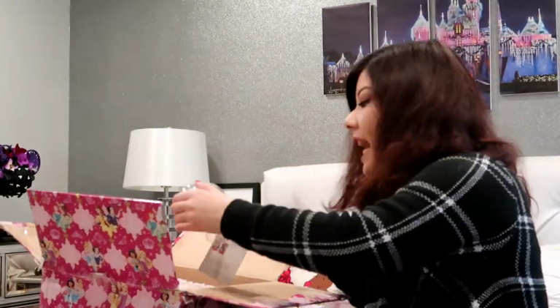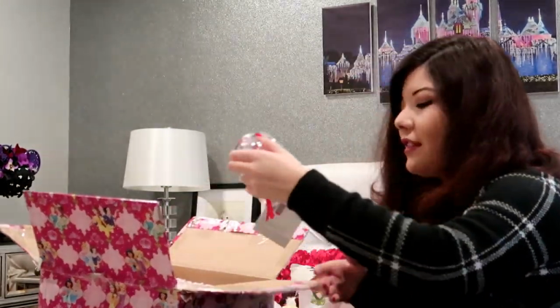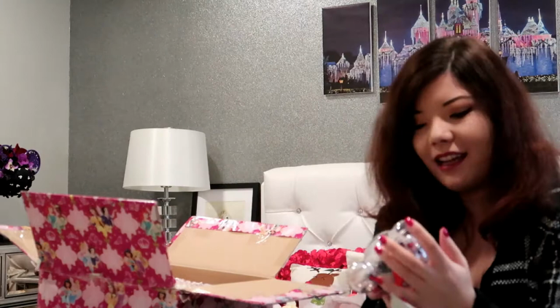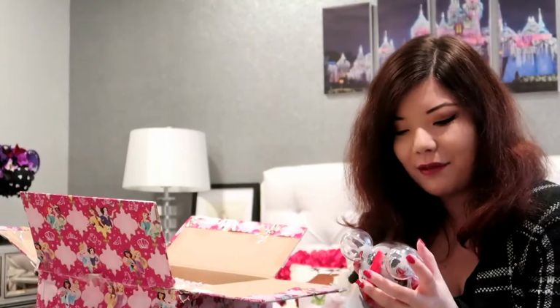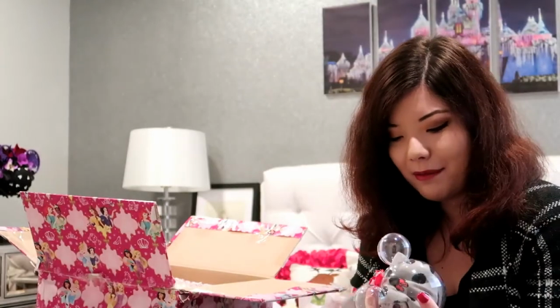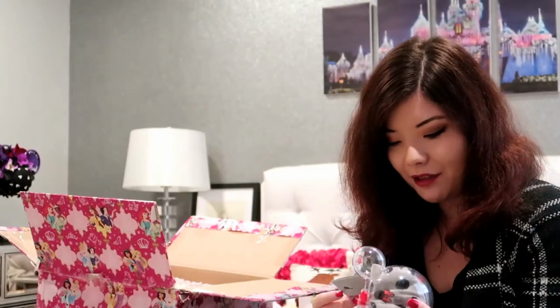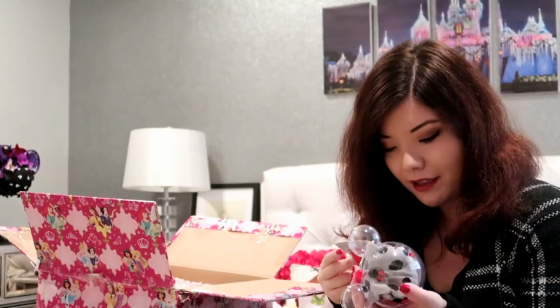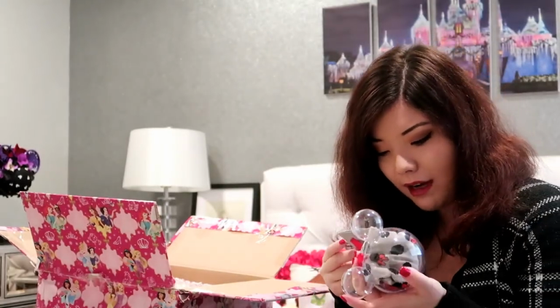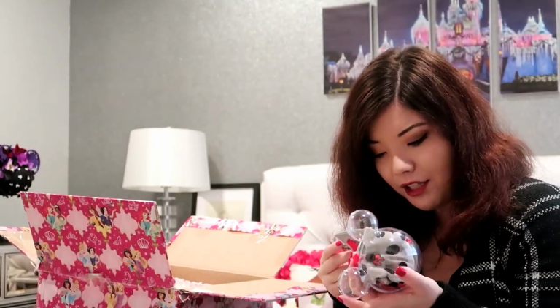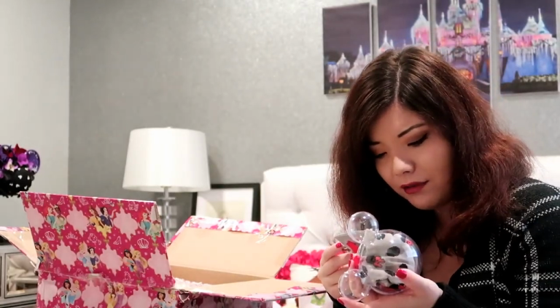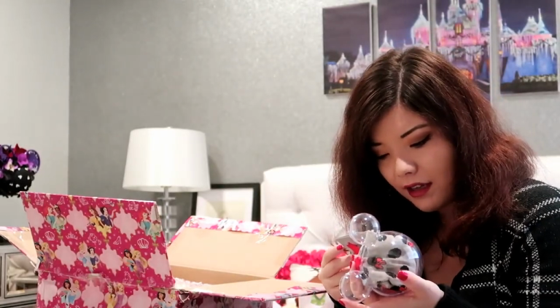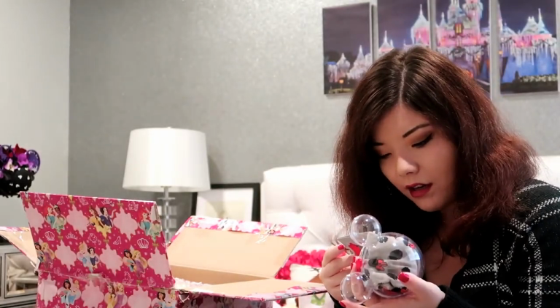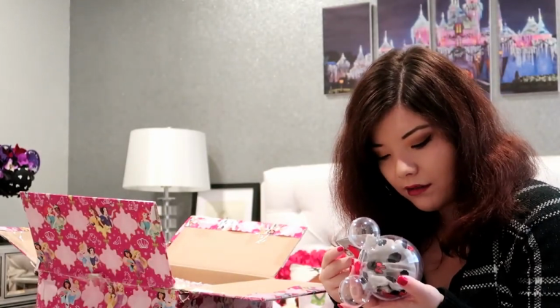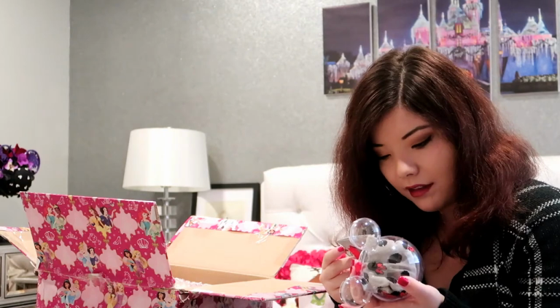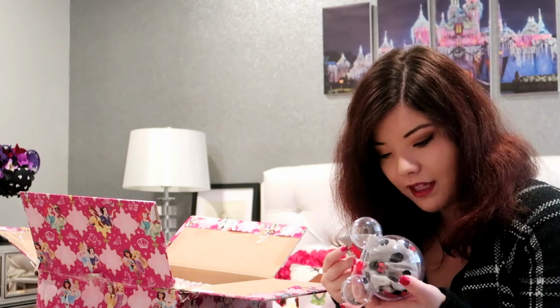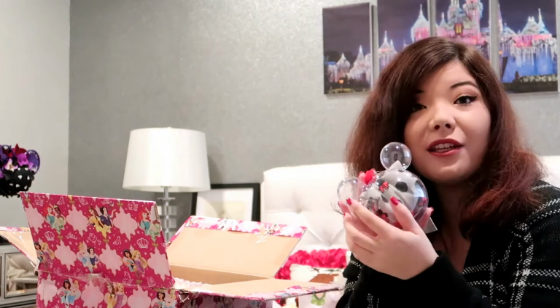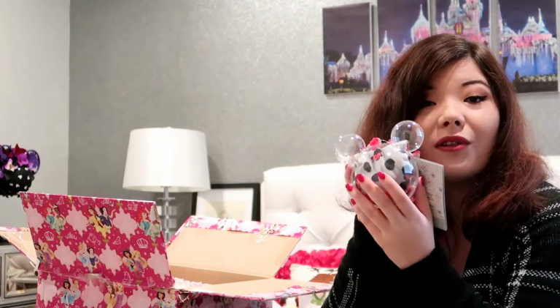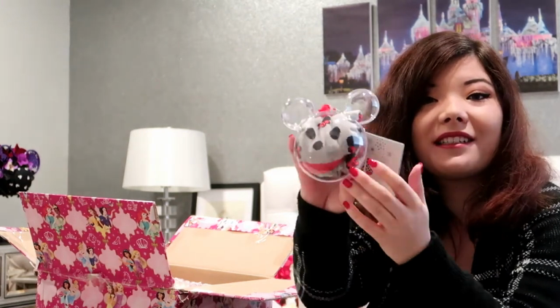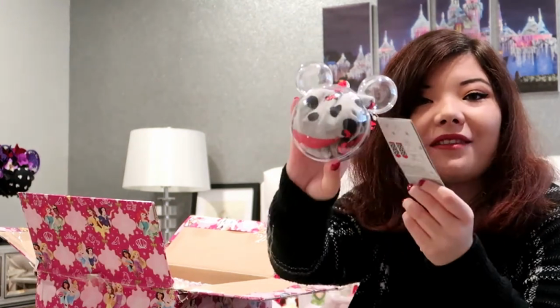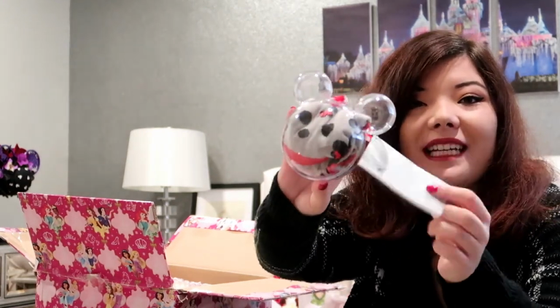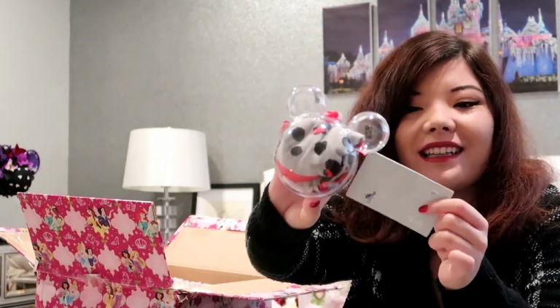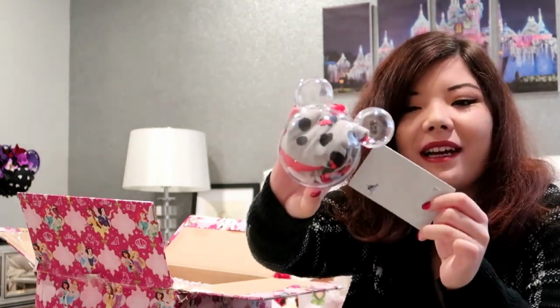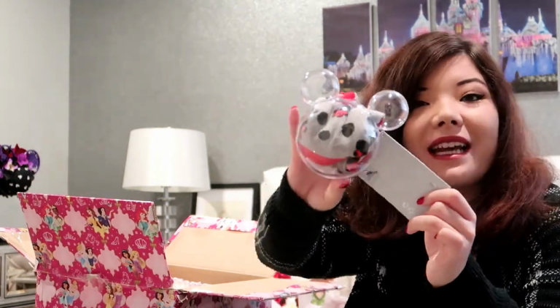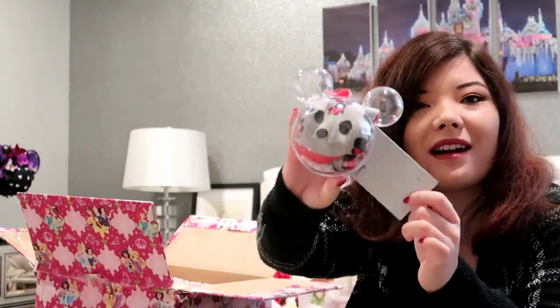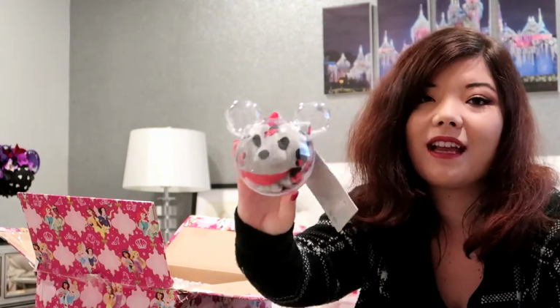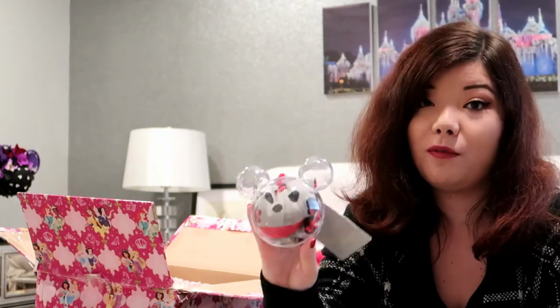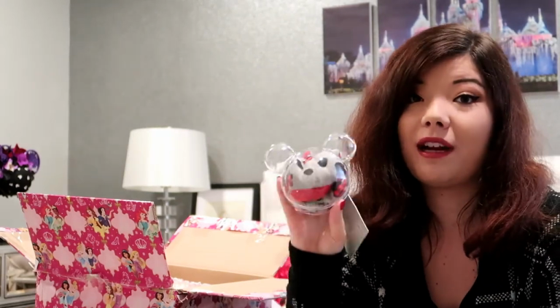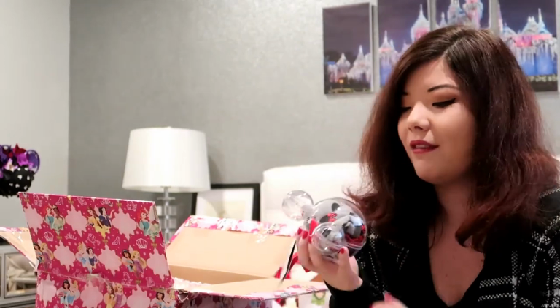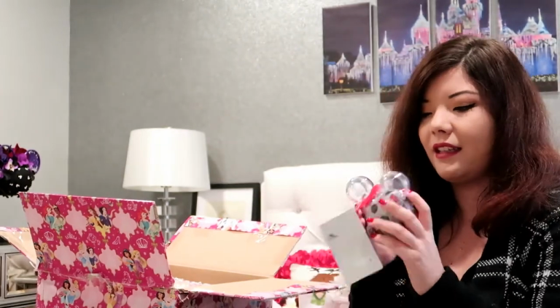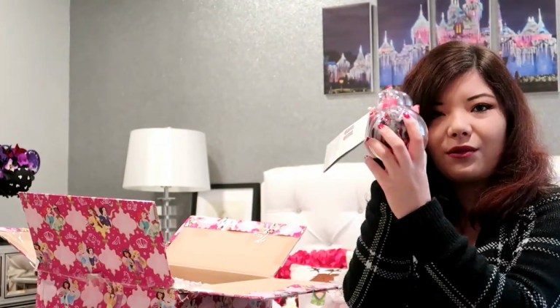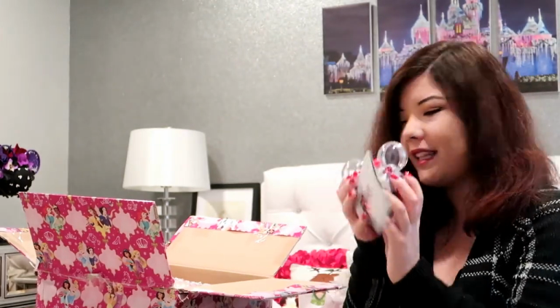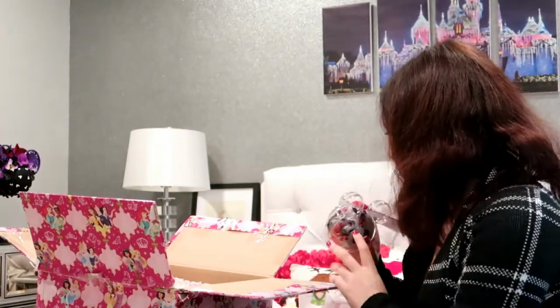Yes! More Disney socks. I got one of these in the Magic at Your Door boxes. They have little Minis on them and they're red at the bottoms — seems super cute. I love this. I love all these little ornament things, they're so cute.